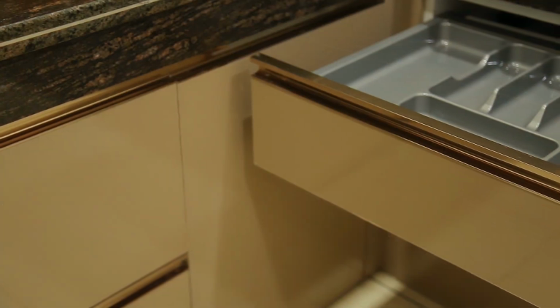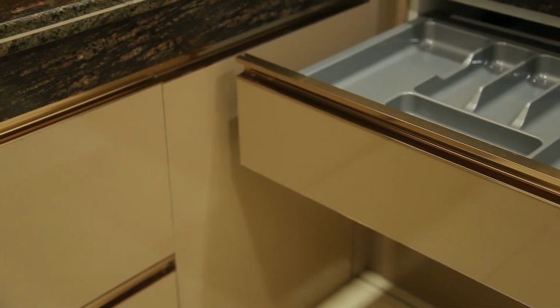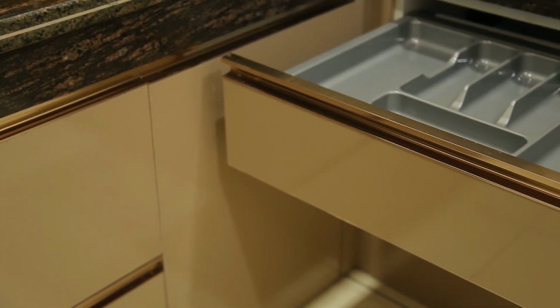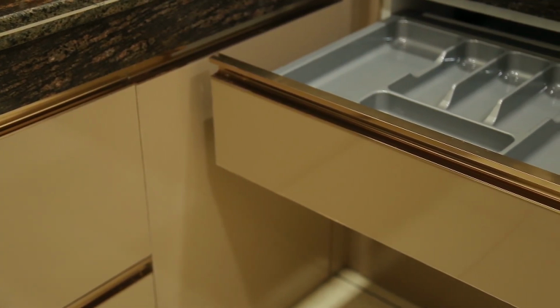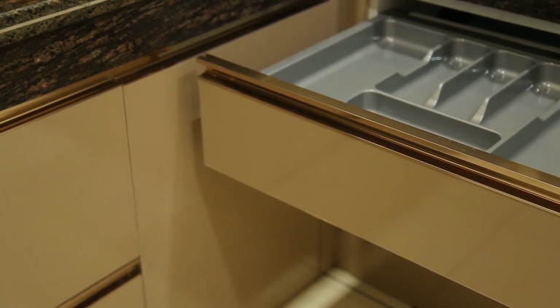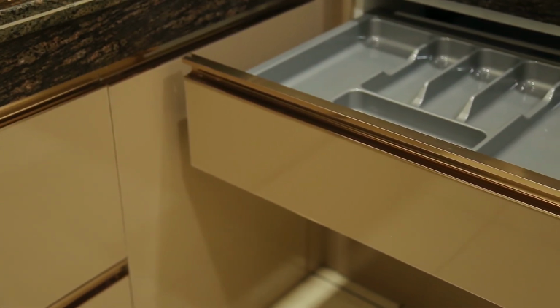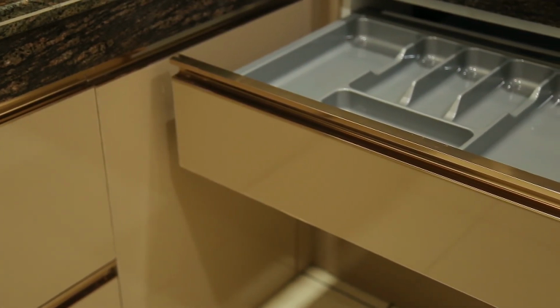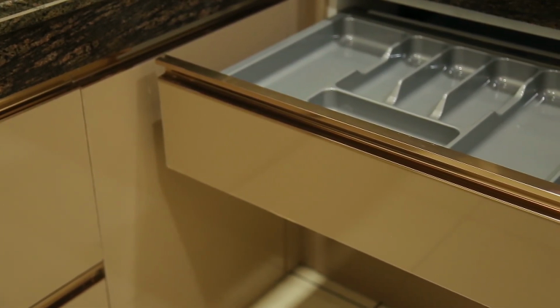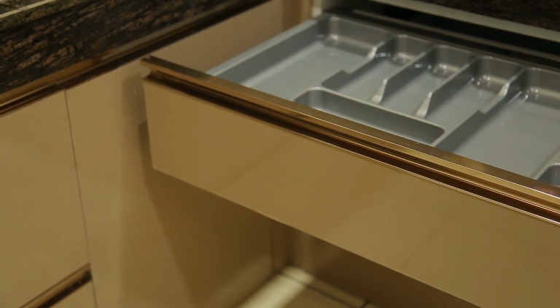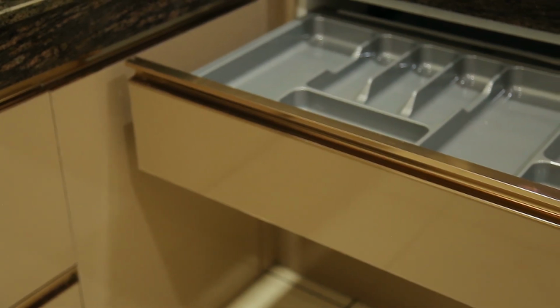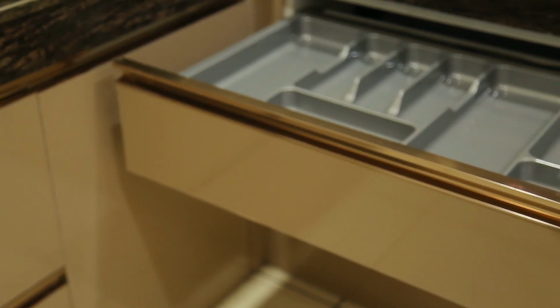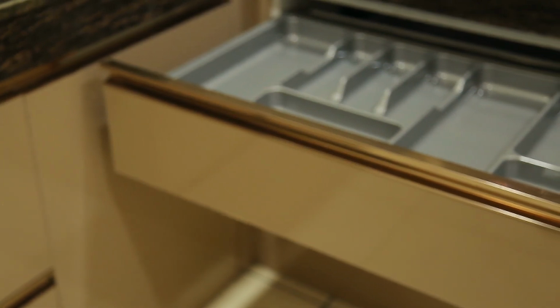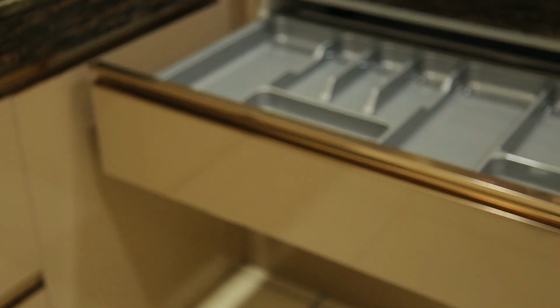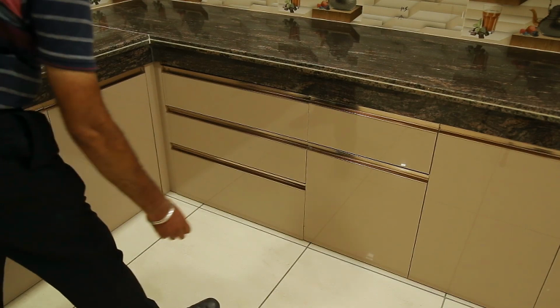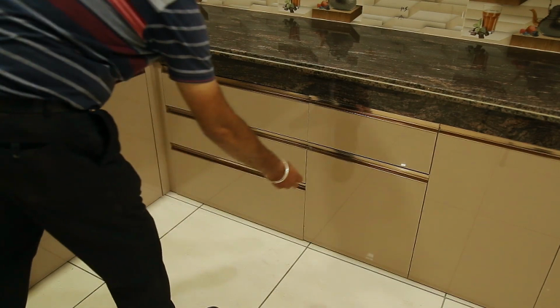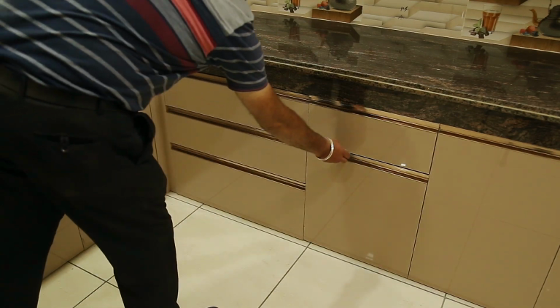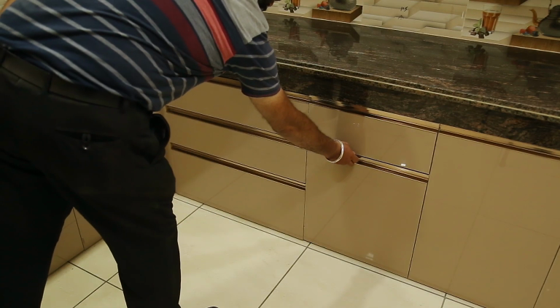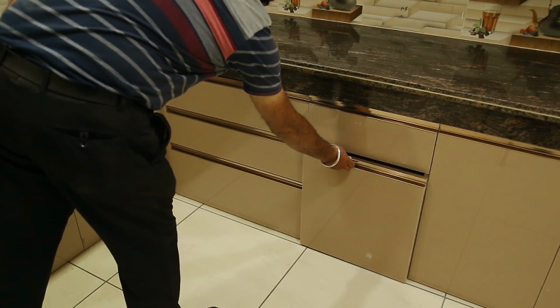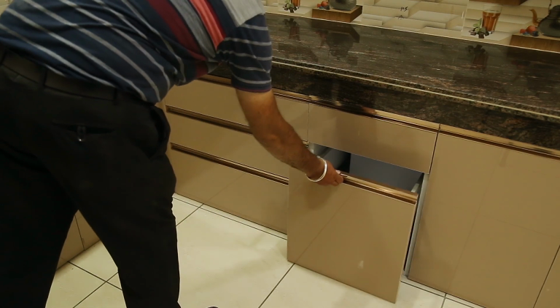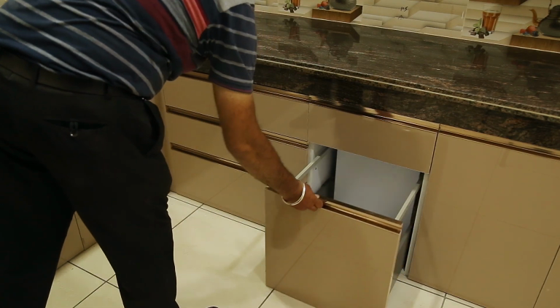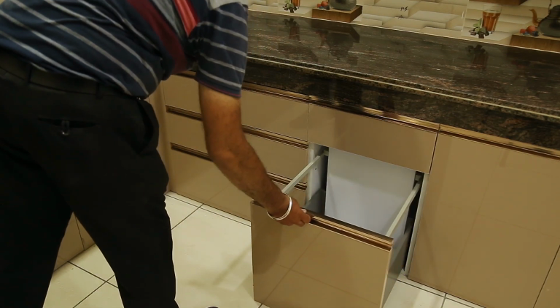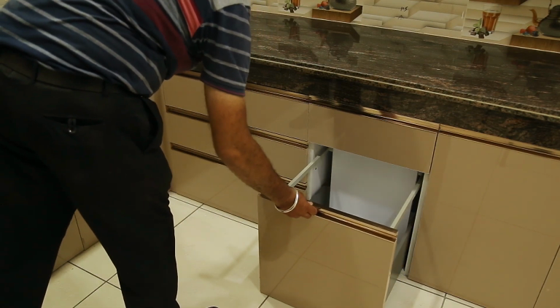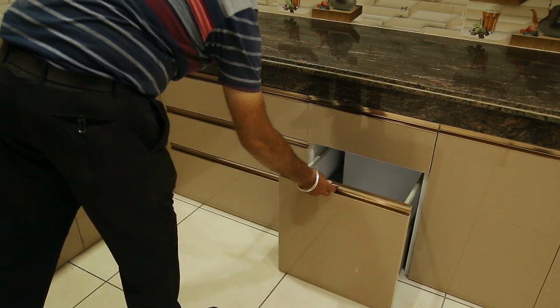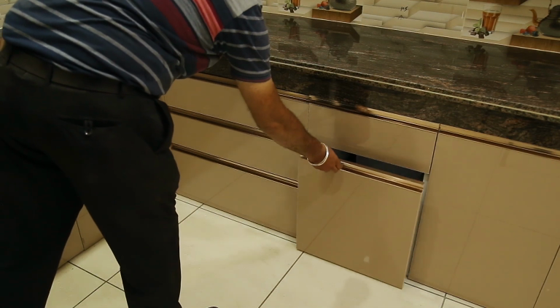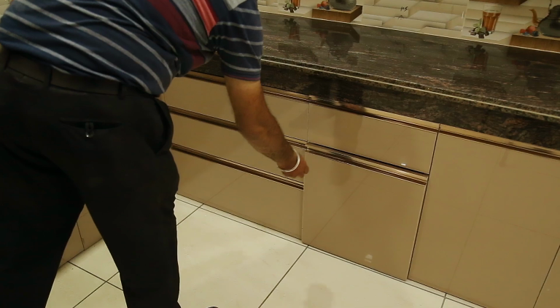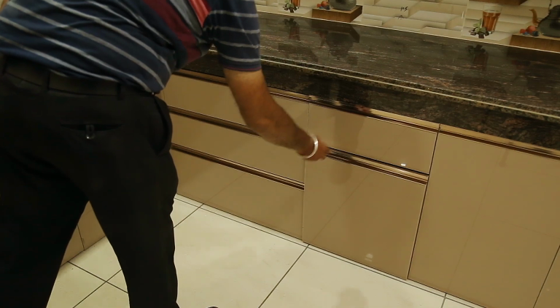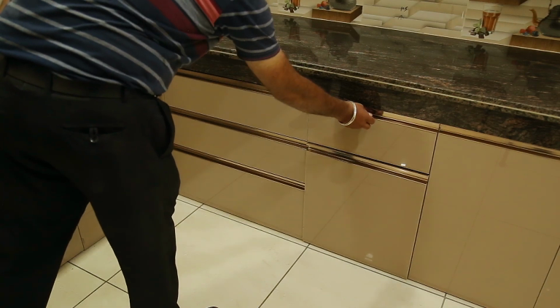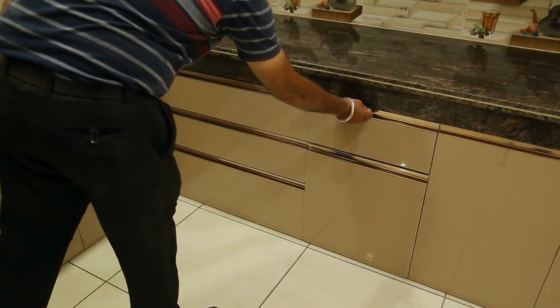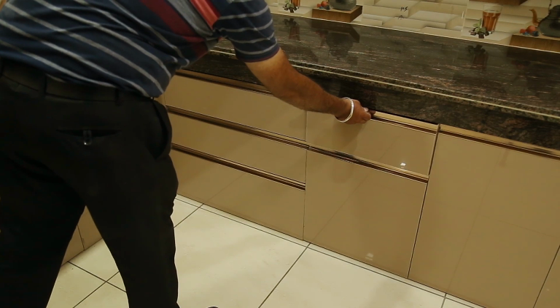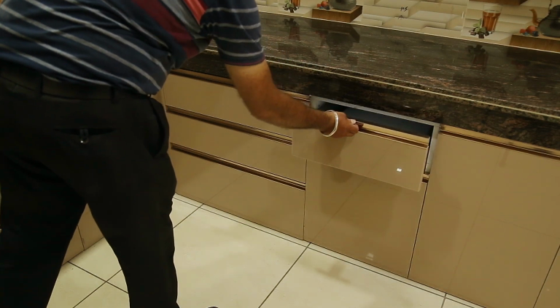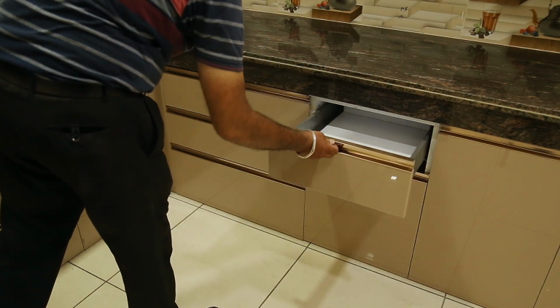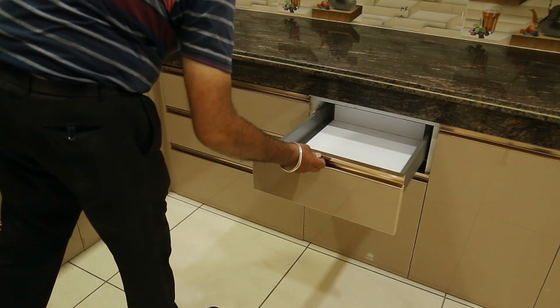We have a spoon, knife, and other ingredients storage system. After the main drawer, we have attached a small antenna drawer which can be used to keep a shell drawer.